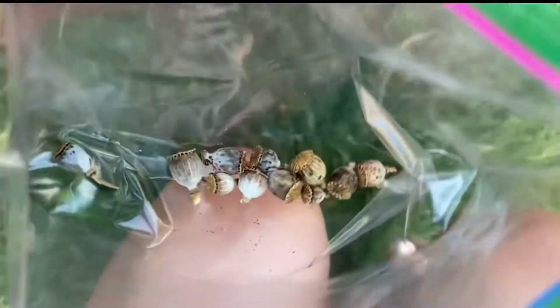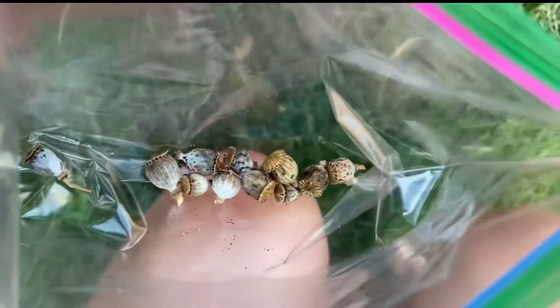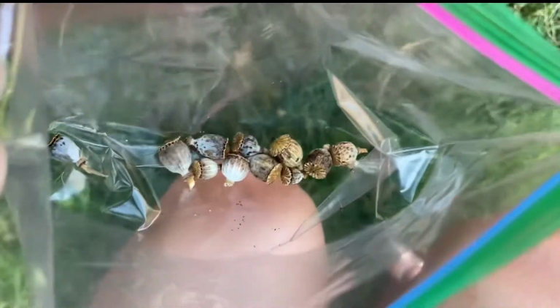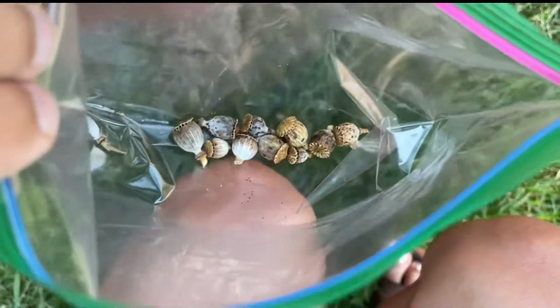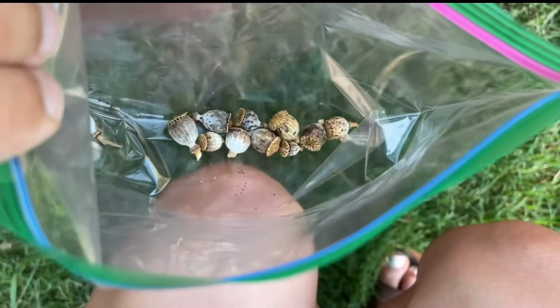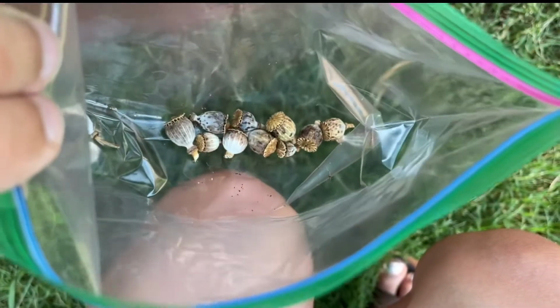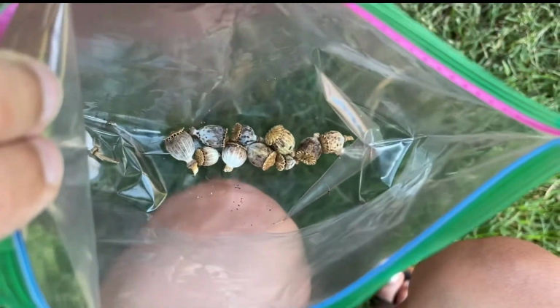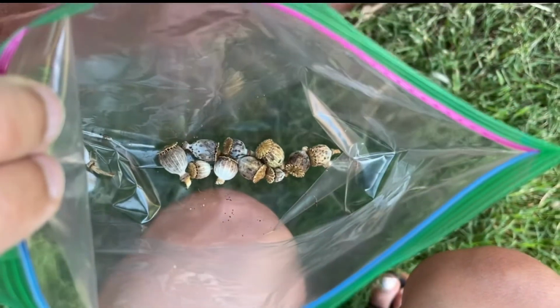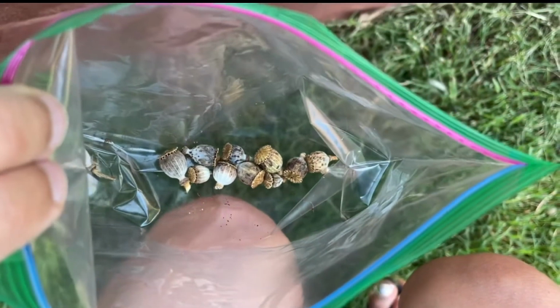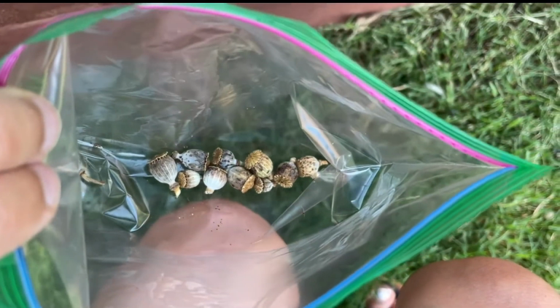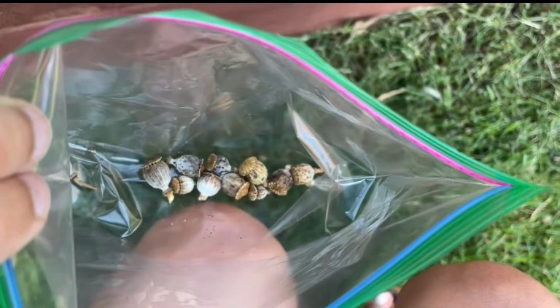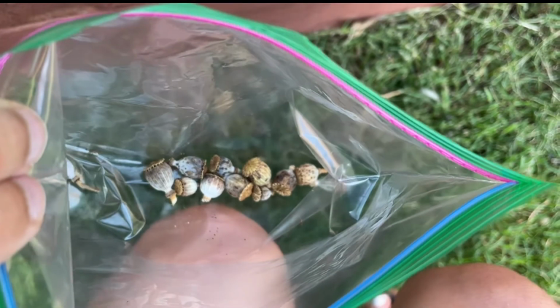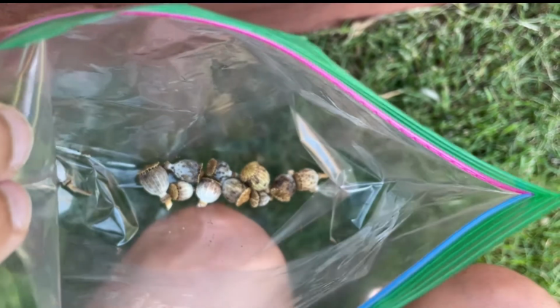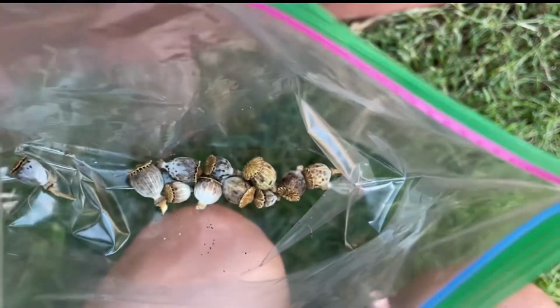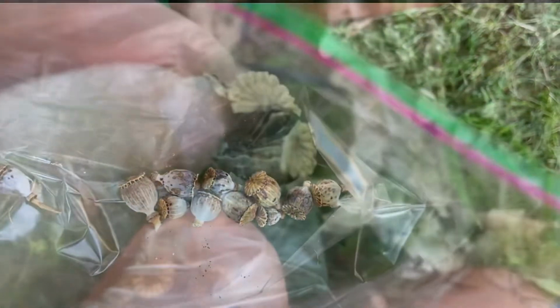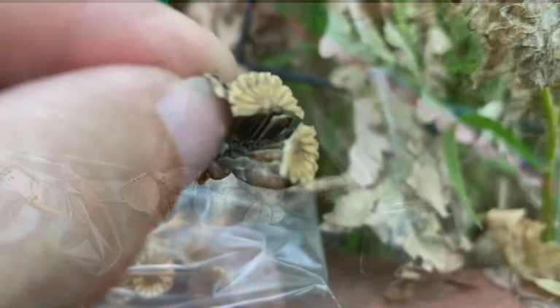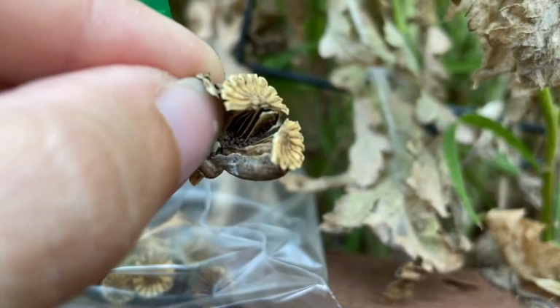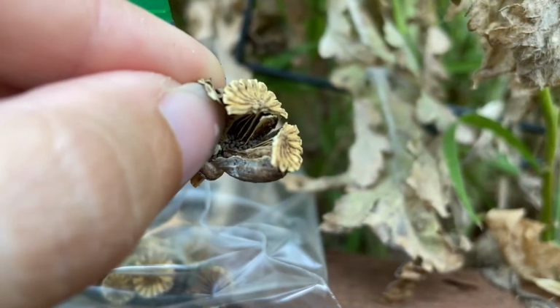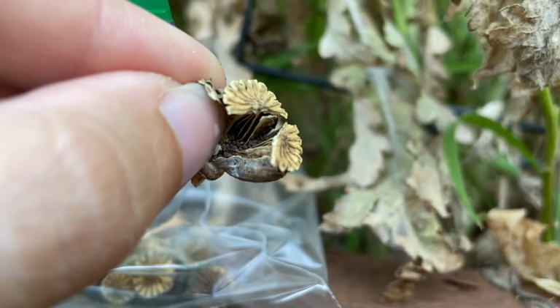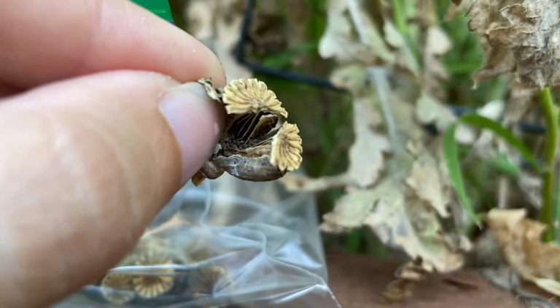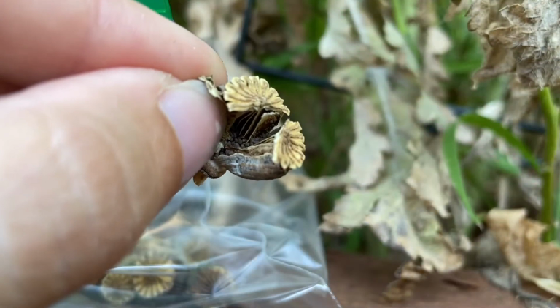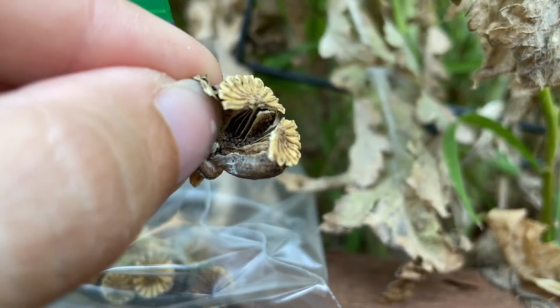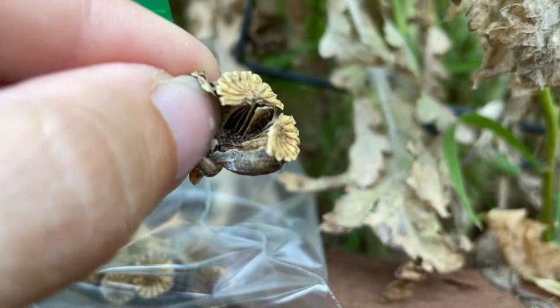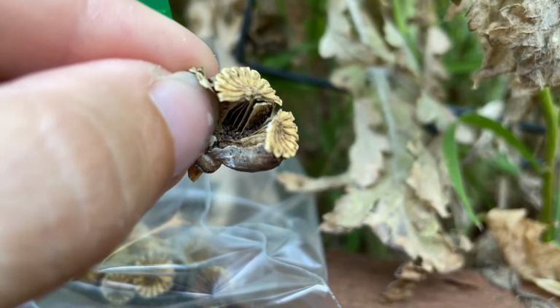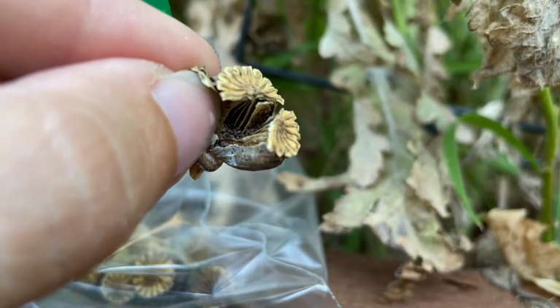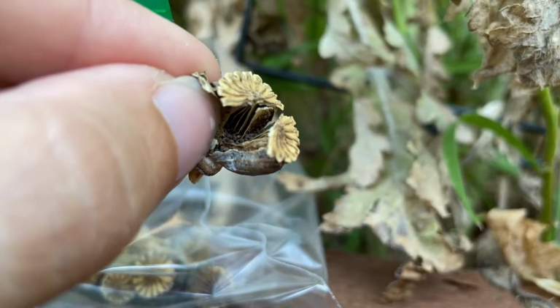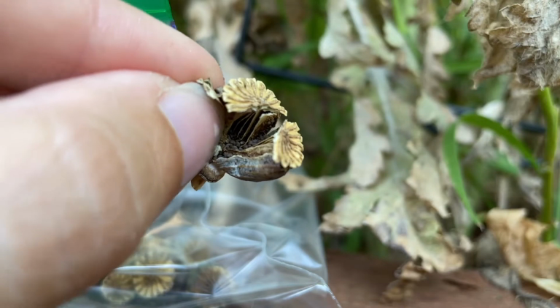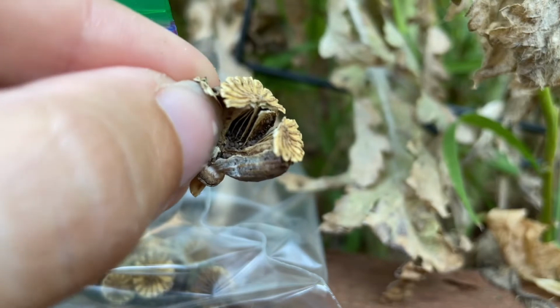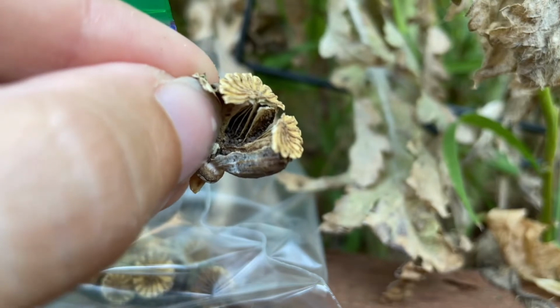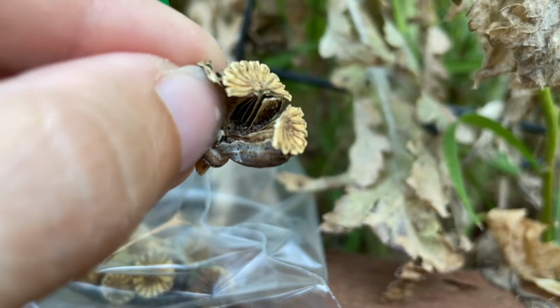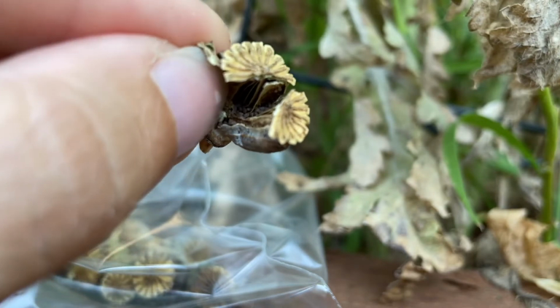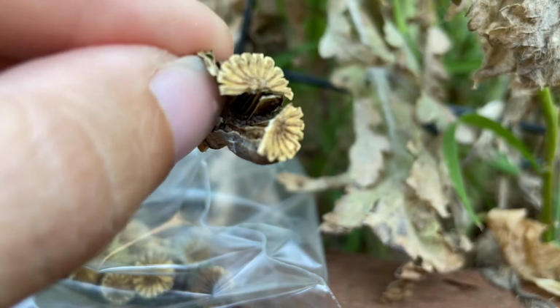Here are just a few that I've put in this bag — let me show you what the poppy pod inside actually looks like. You can already see hundreds of little seeds just inside one single pod.